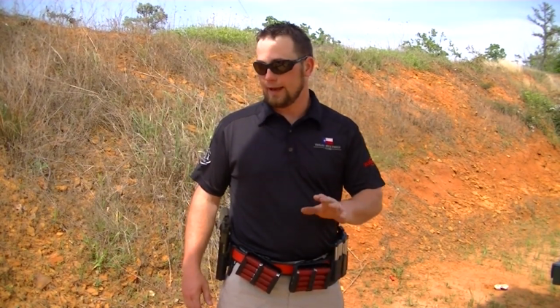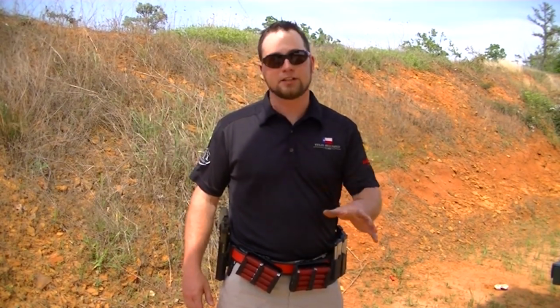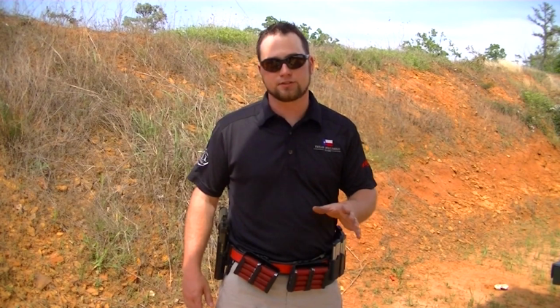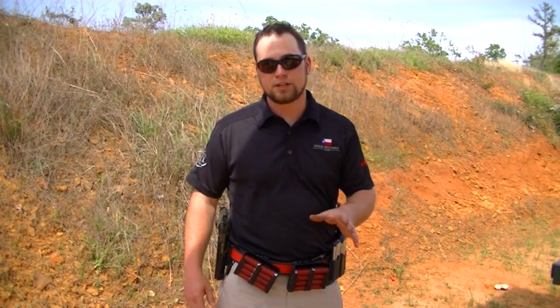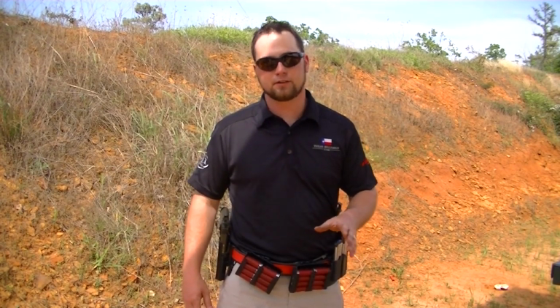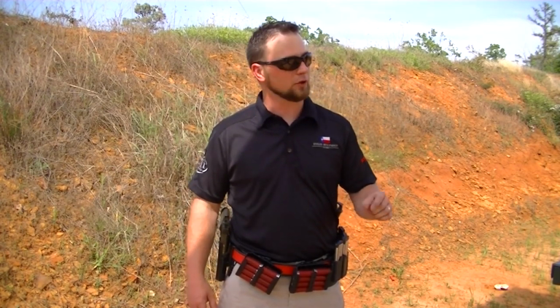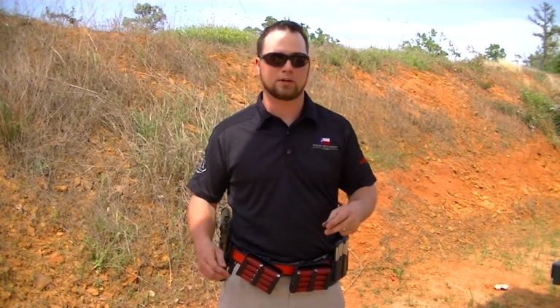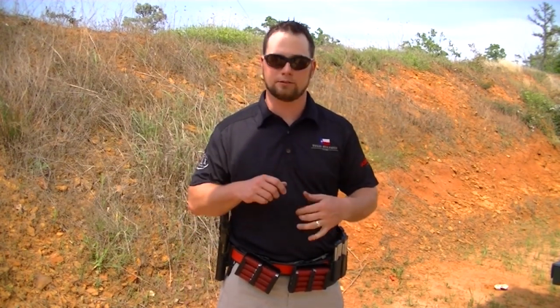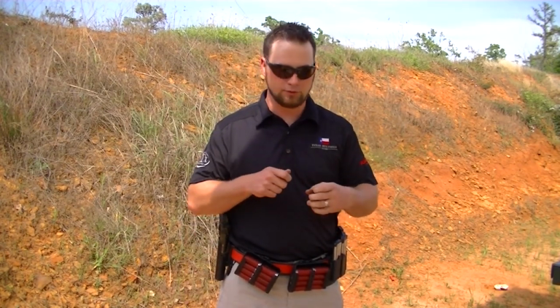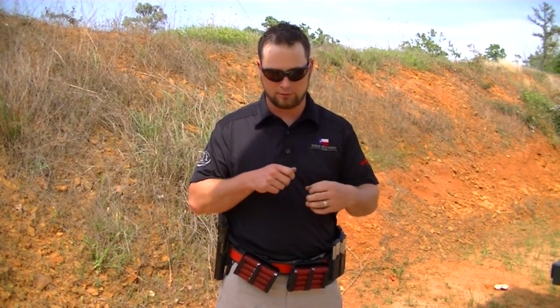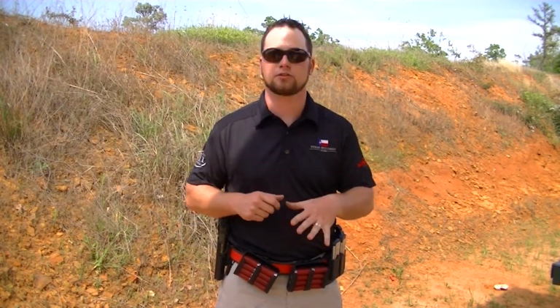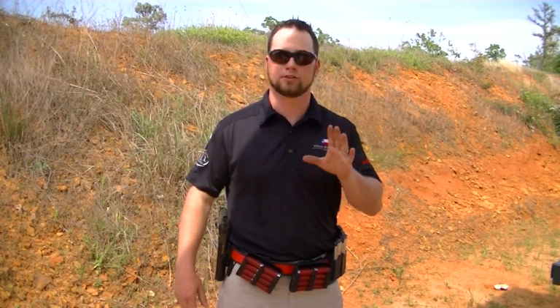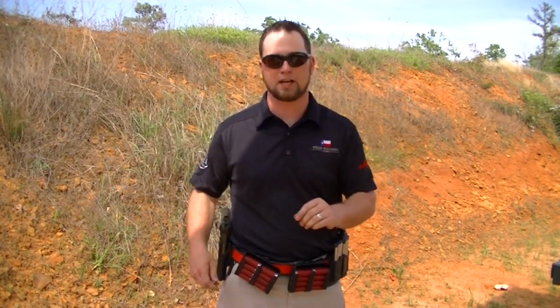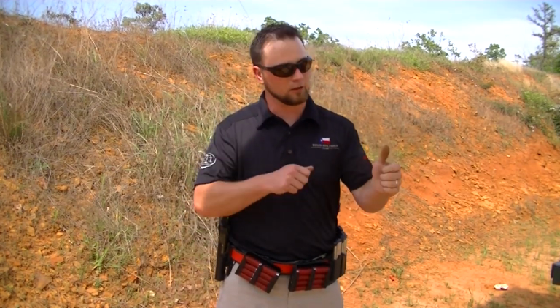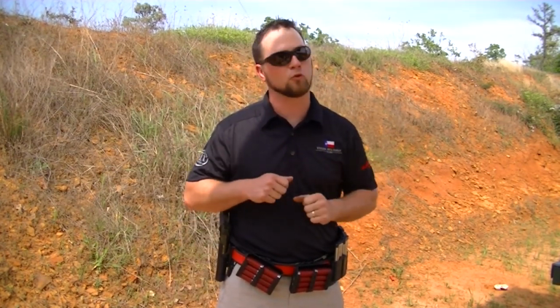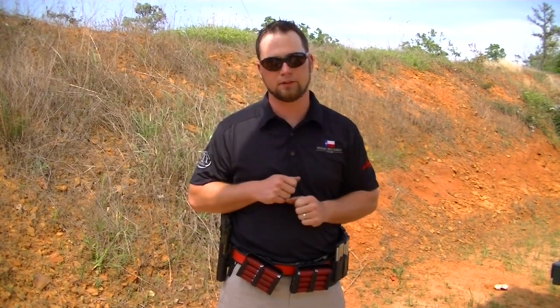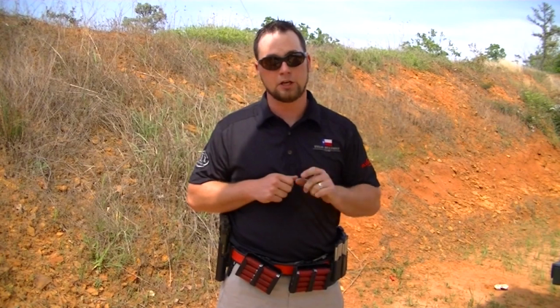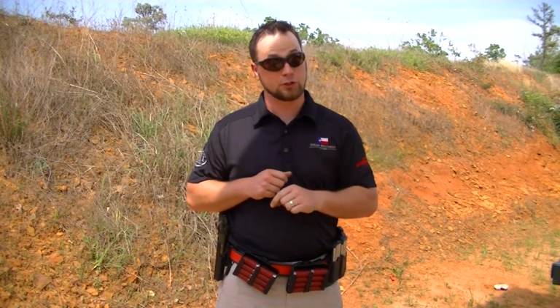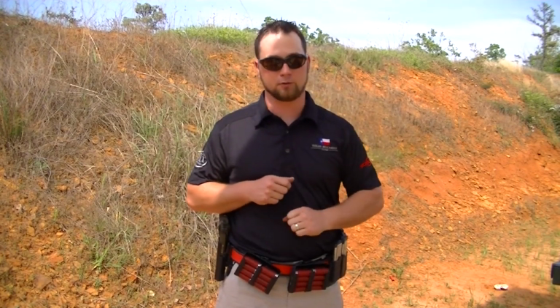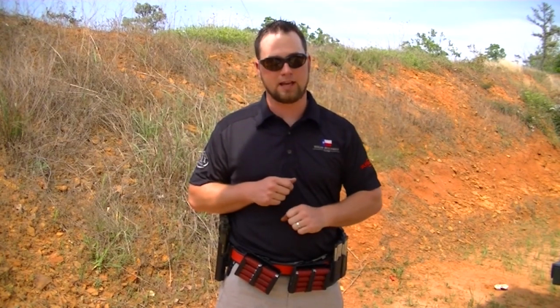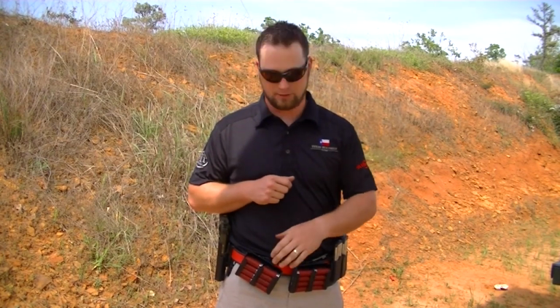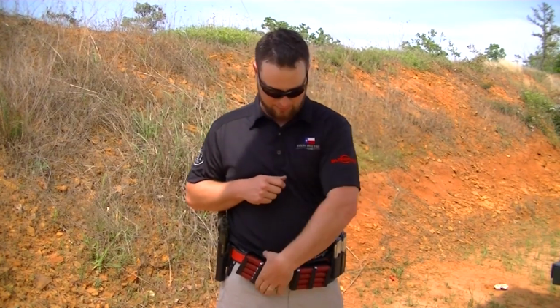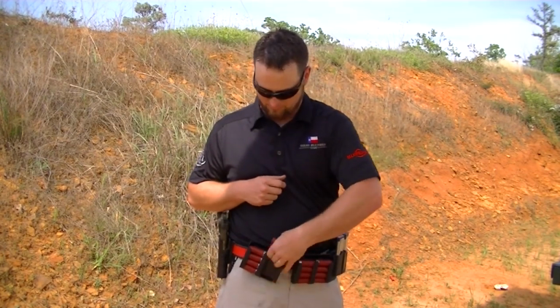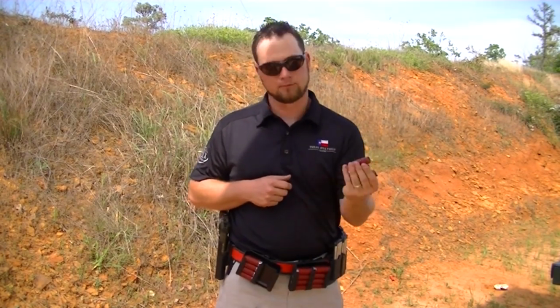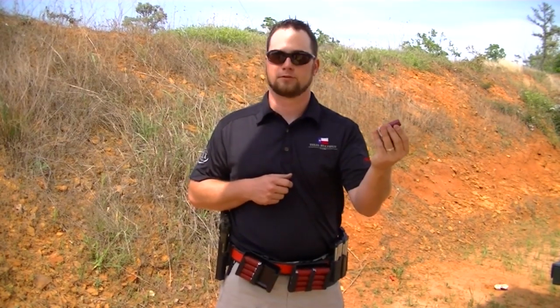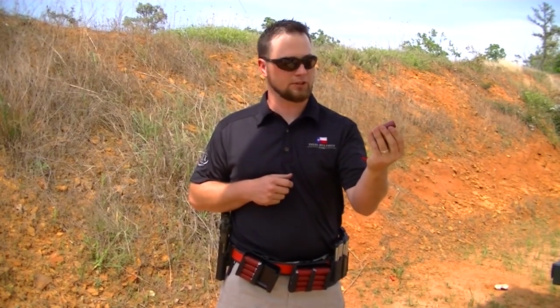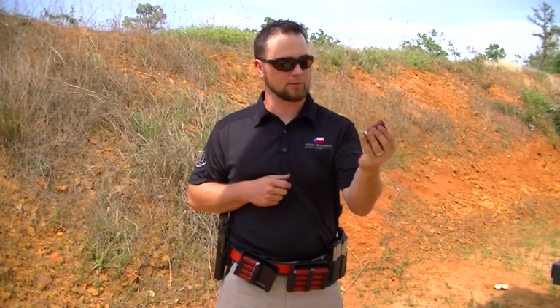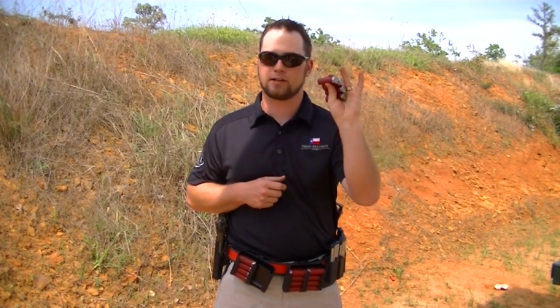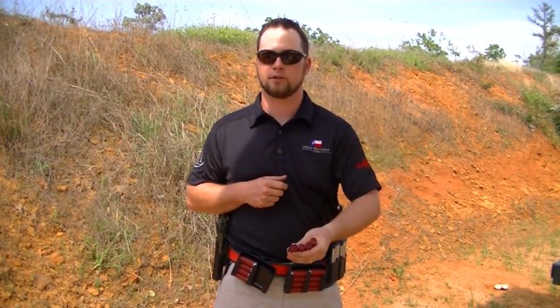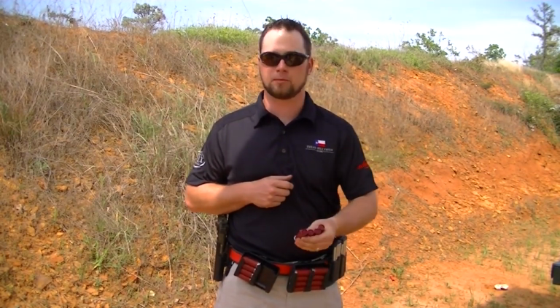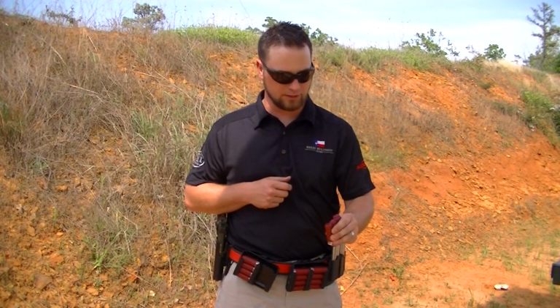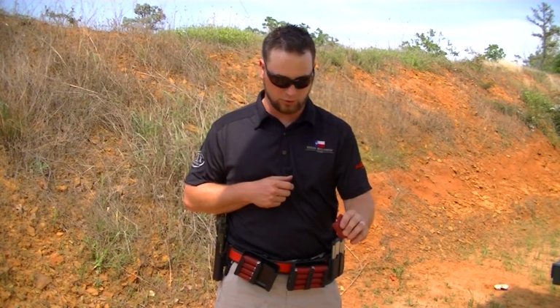In my years as a three gunner, I've always tried to use the traditional support hand load four method. You can do that with these caddies — set your shells up the right way and they all come out just like you want.